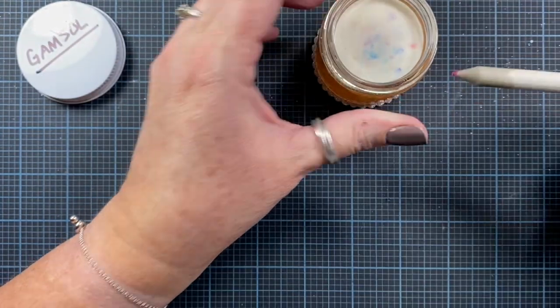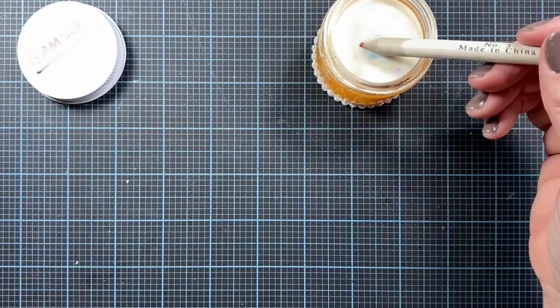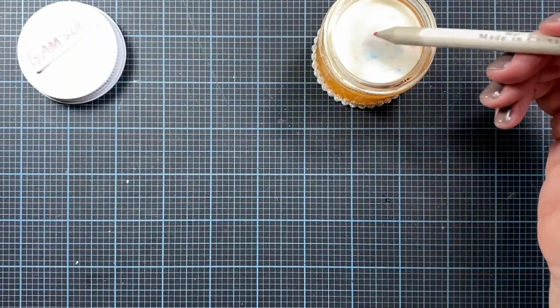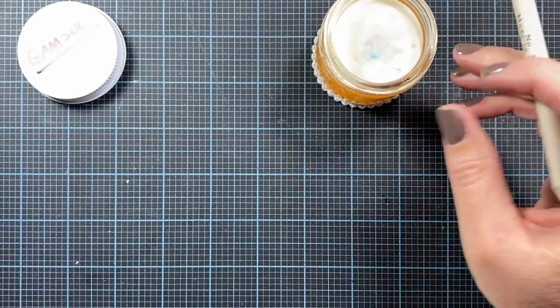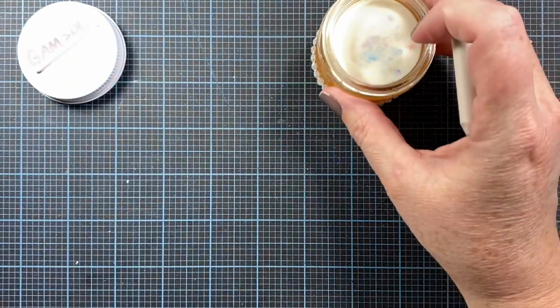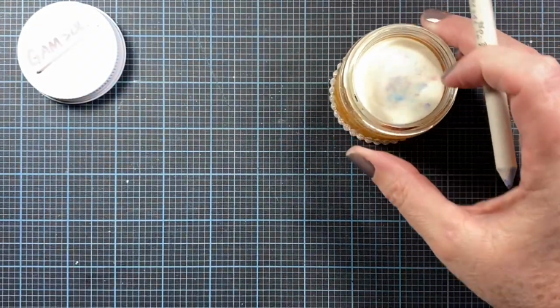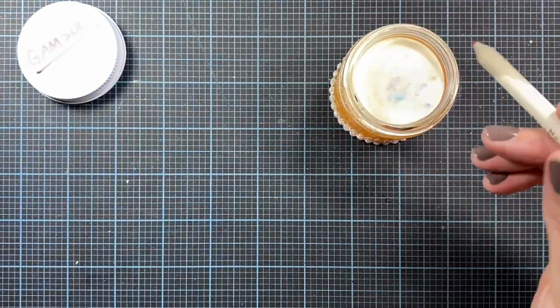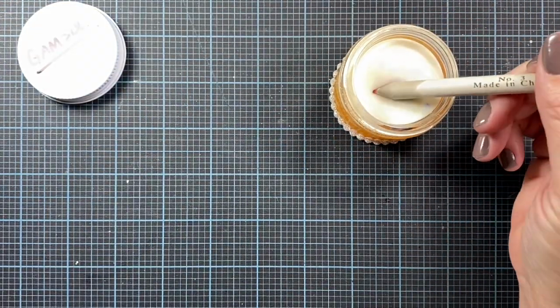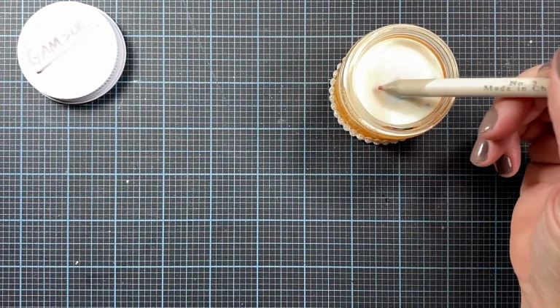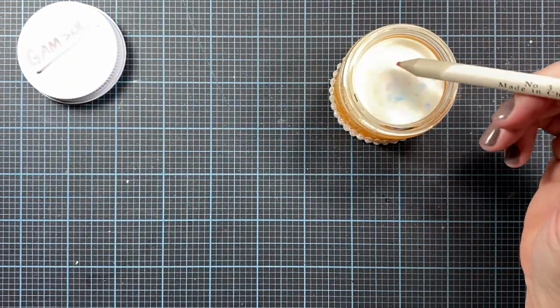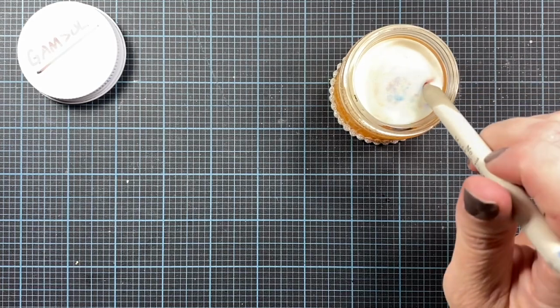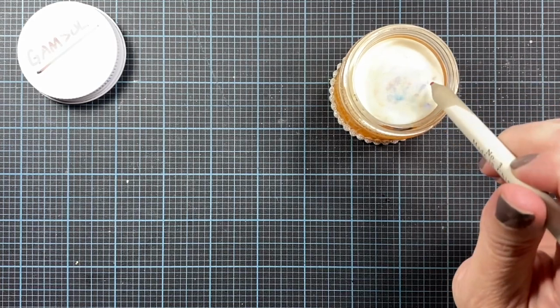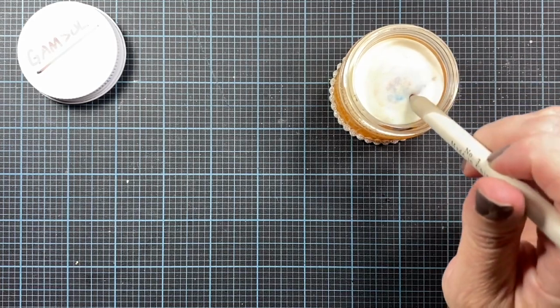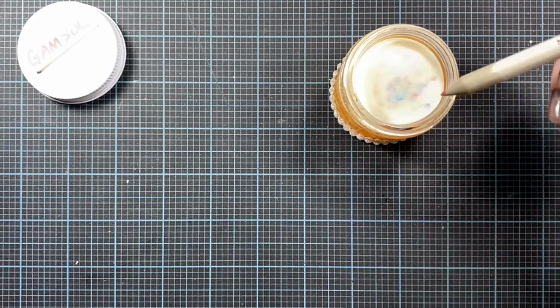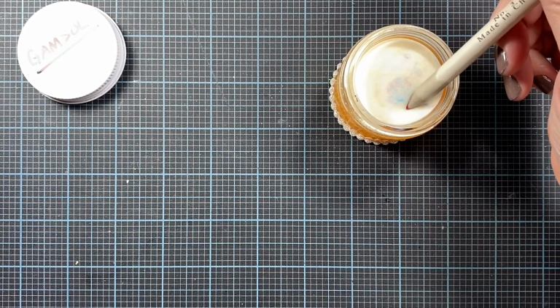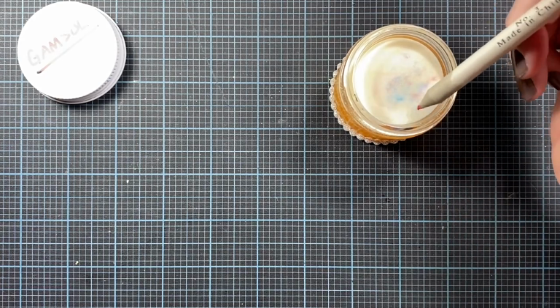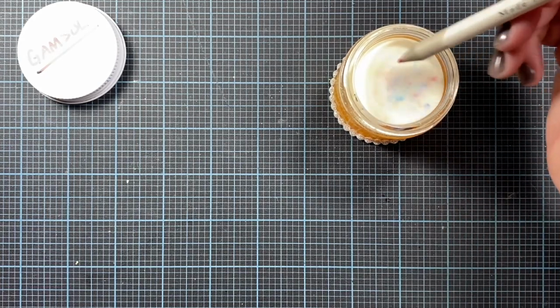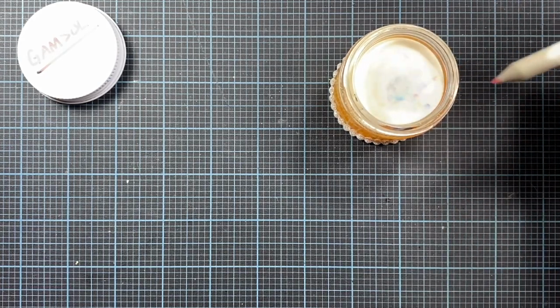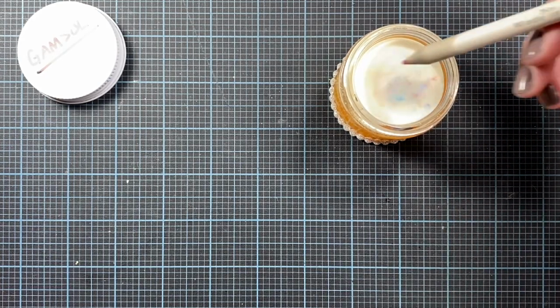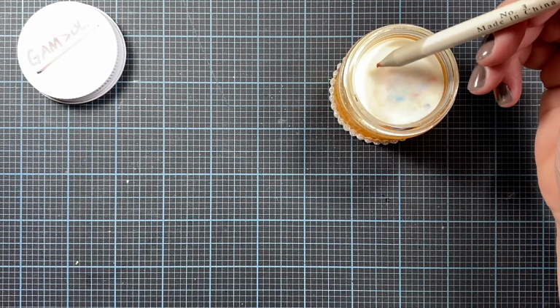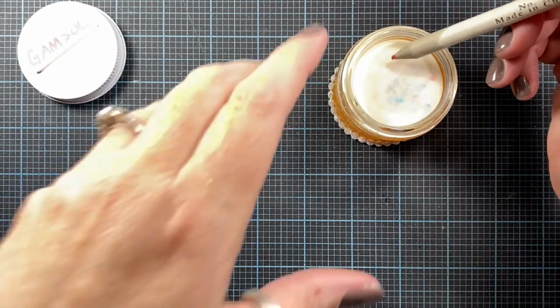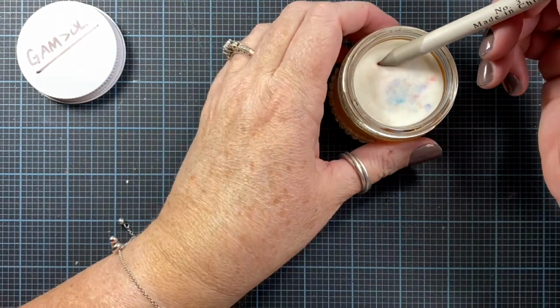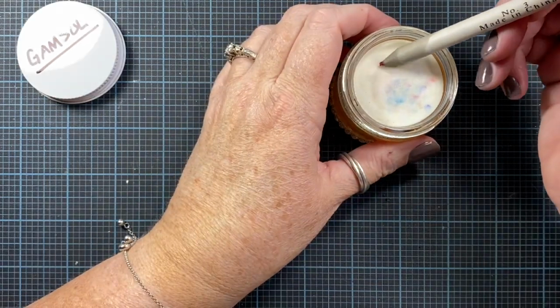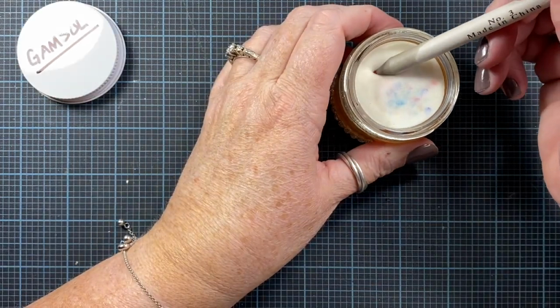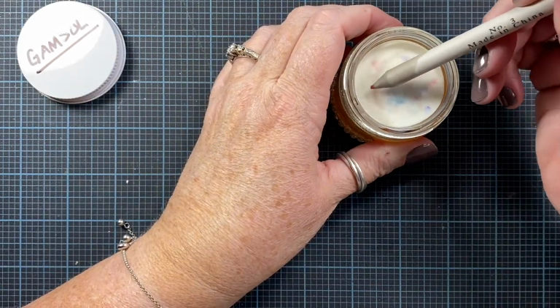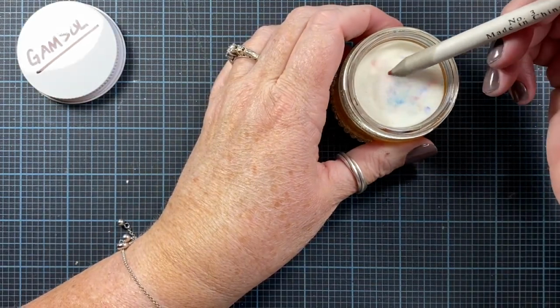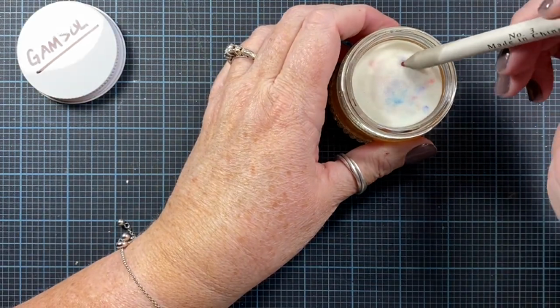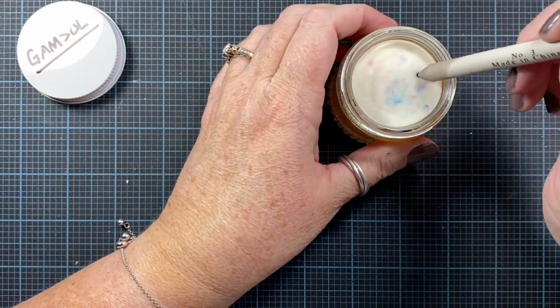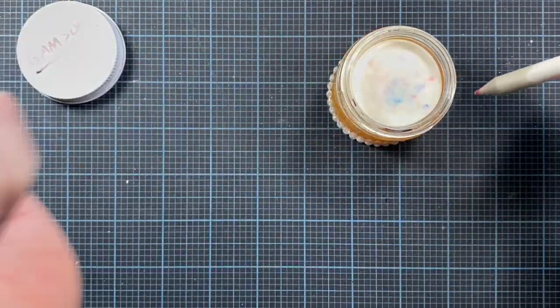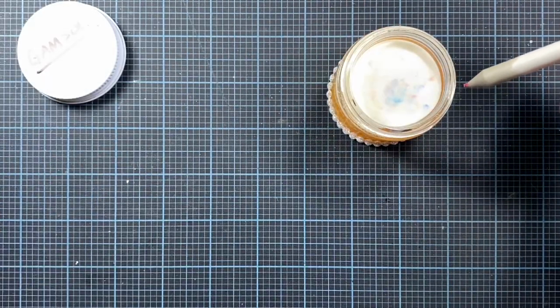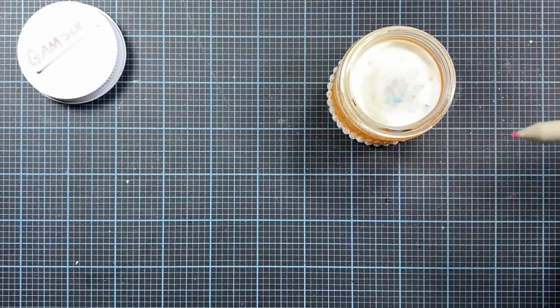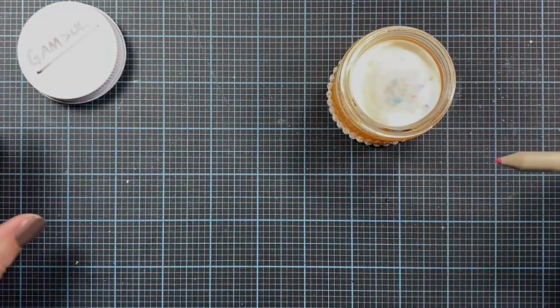When I relieve the pressure the Gamsol goes back below the surface of the foam. I just really like that. I don't know if this really evaporates all that quickly, and it's odorless so it's not going to have any vapors. But I just liked the idea of being able to cap it and keep as much of it inside the jar as possible when I'm using it.